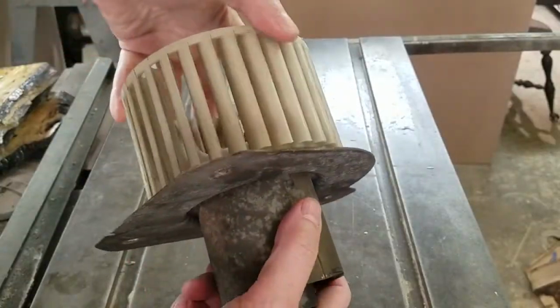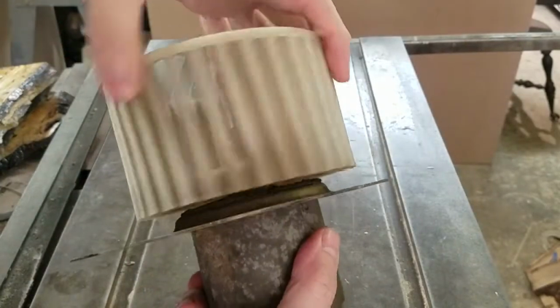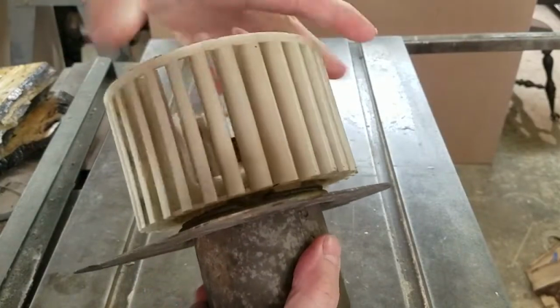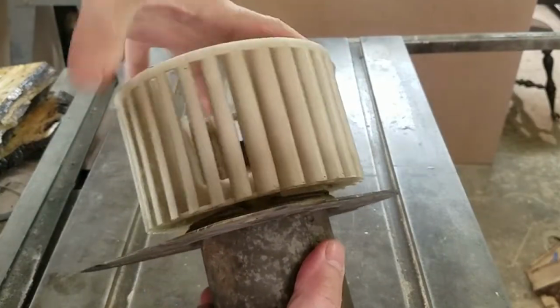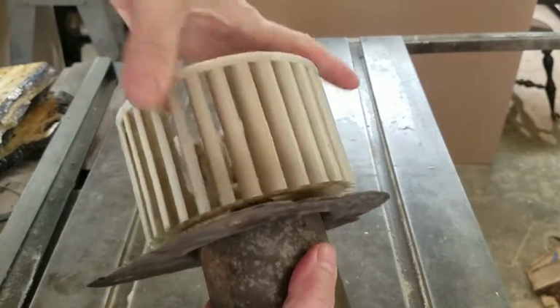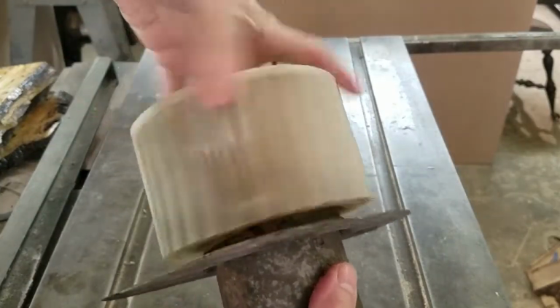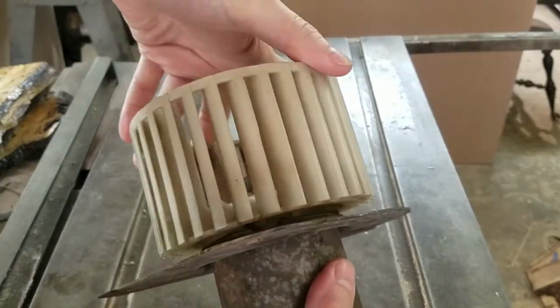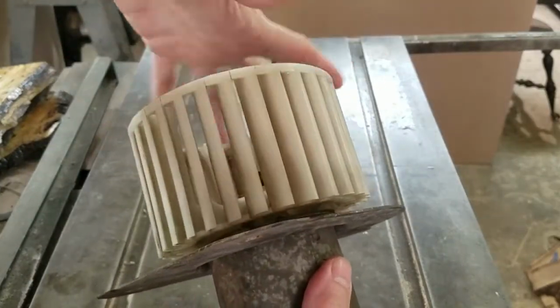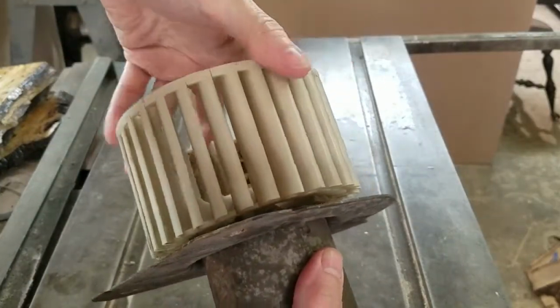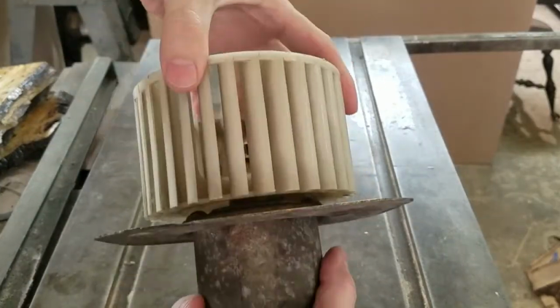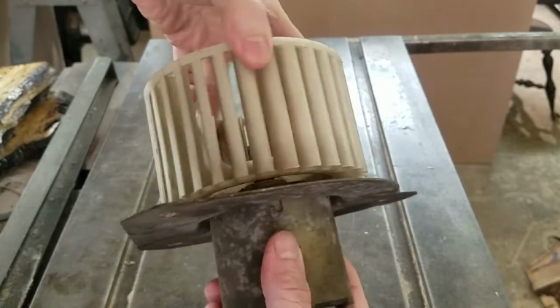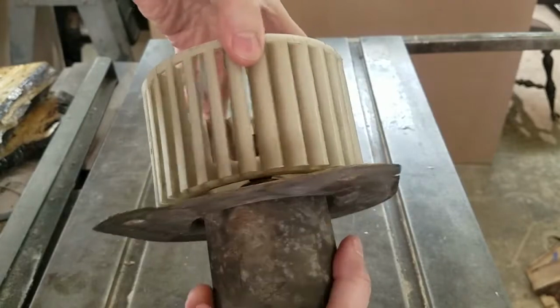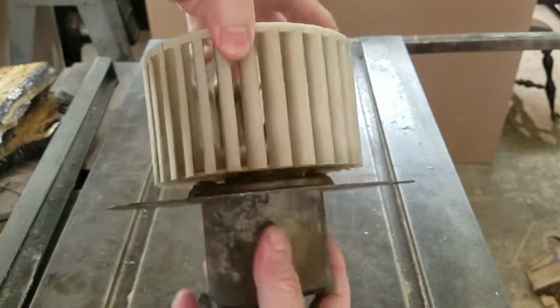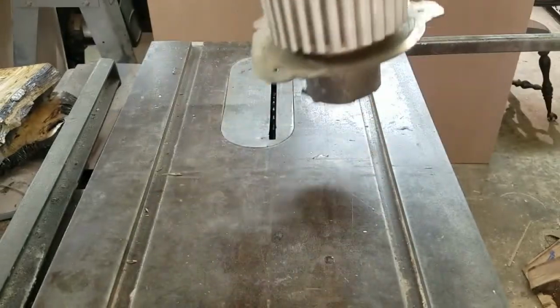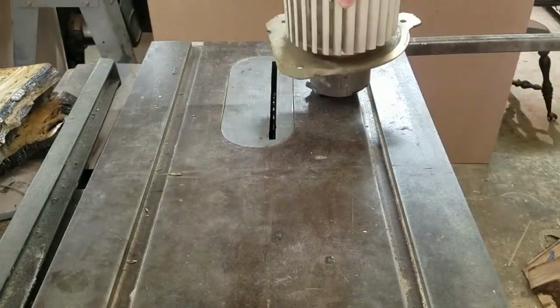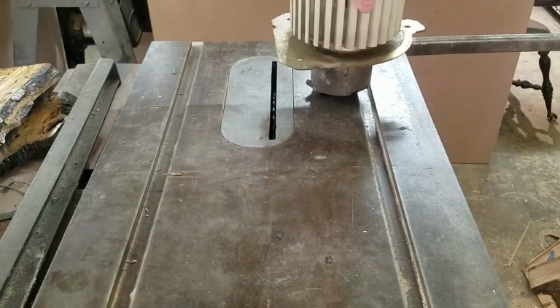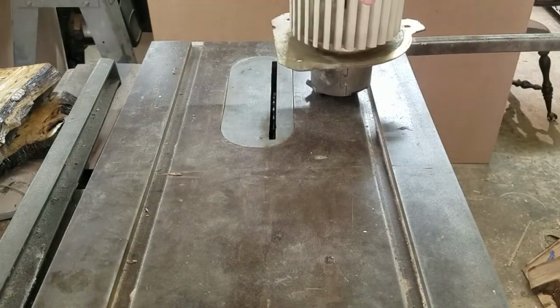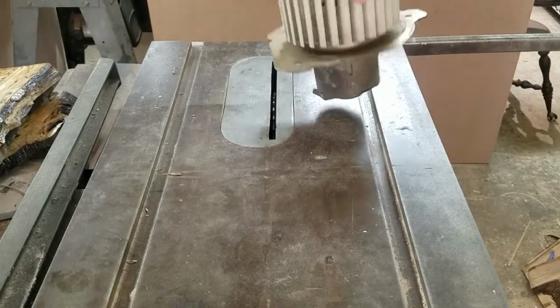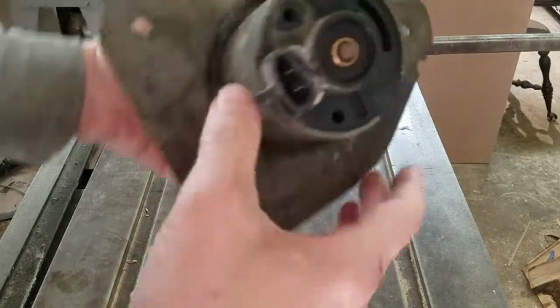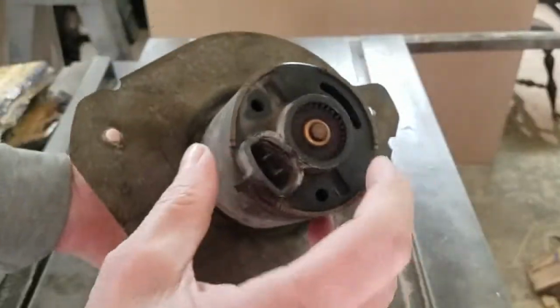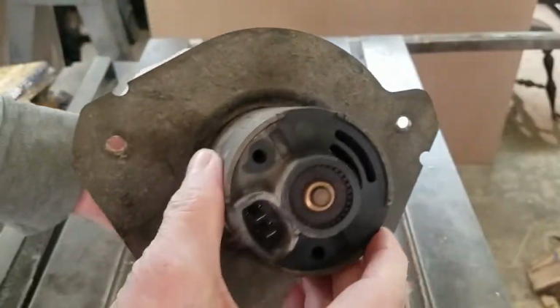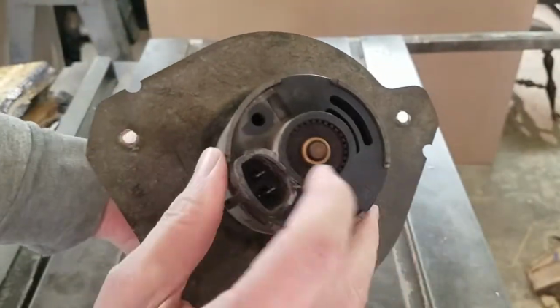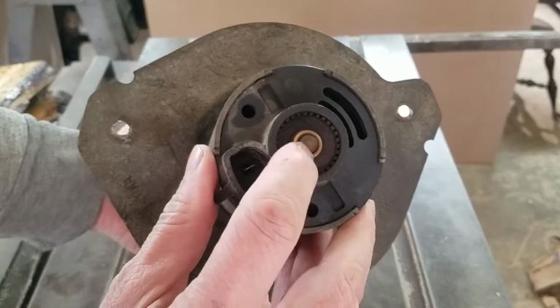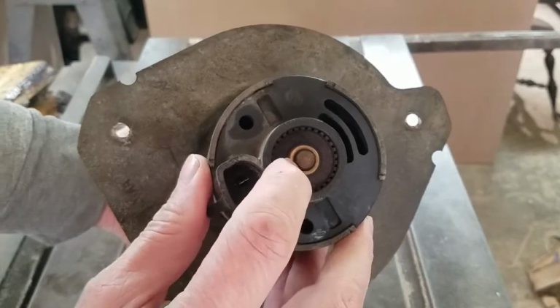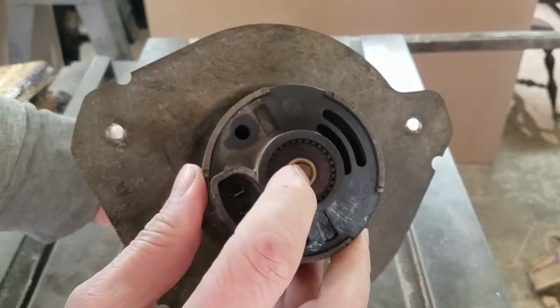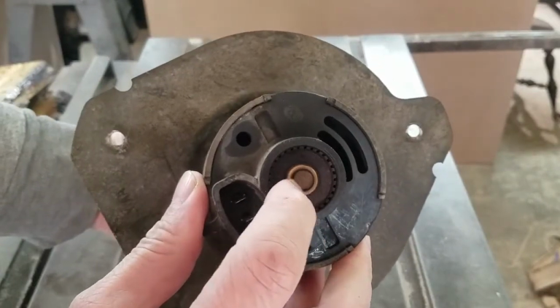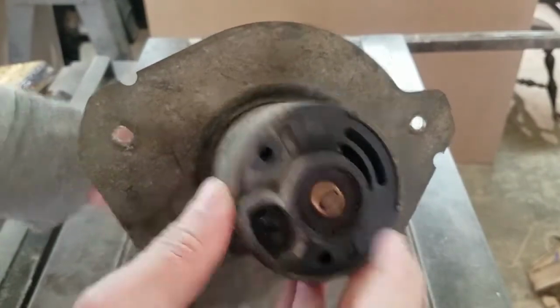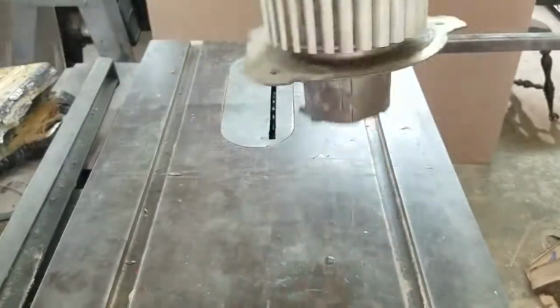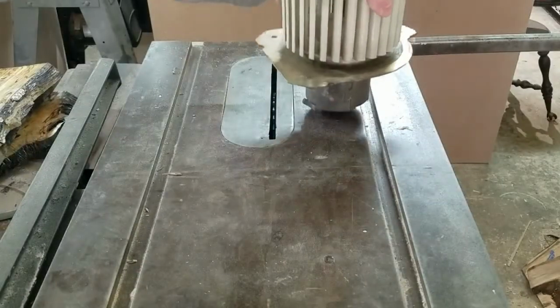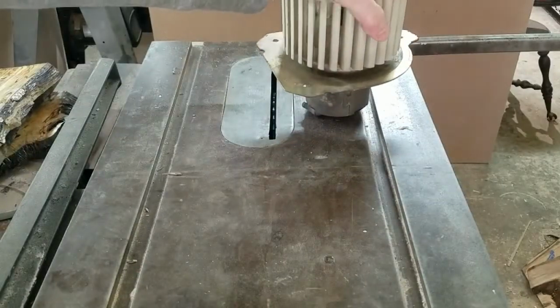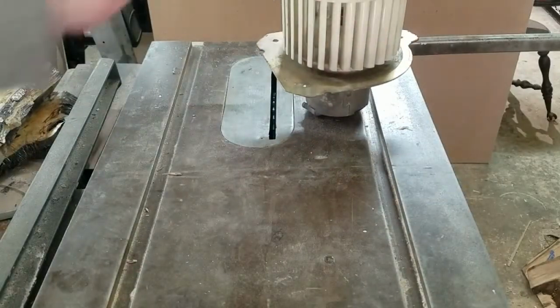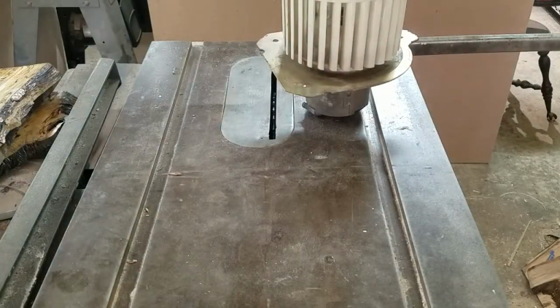This one is a little stiff. I got it running, I freed it up. But when I ran it, the bearing got hot and it started smoking.